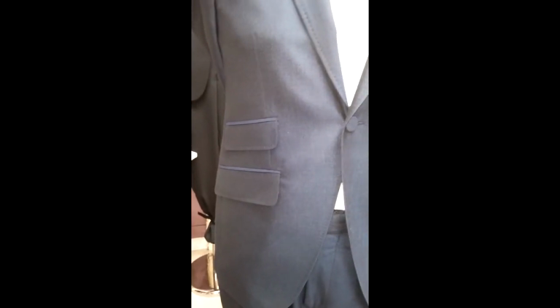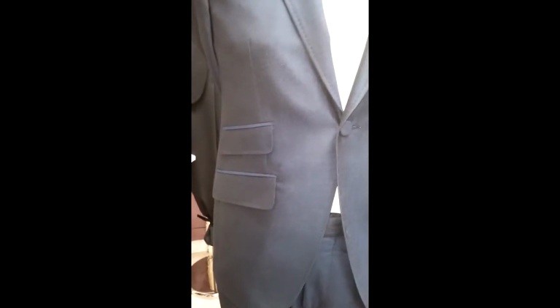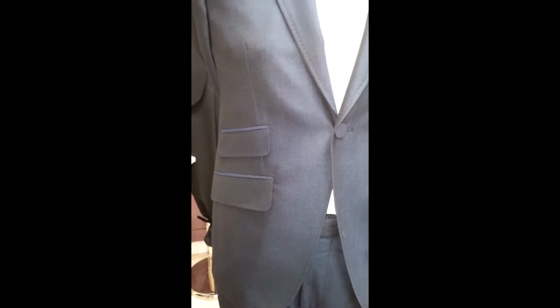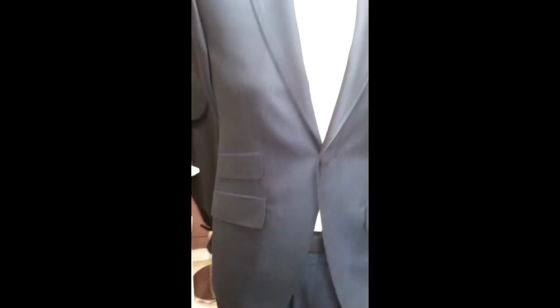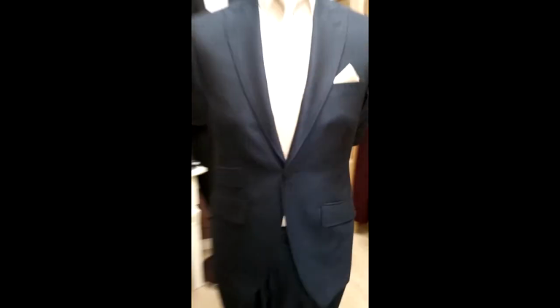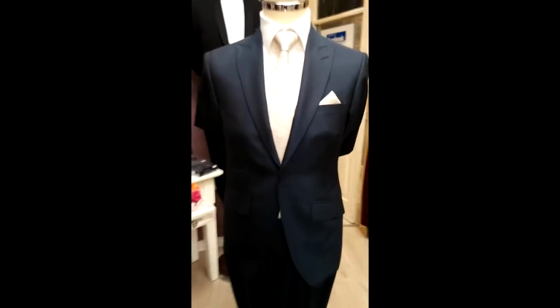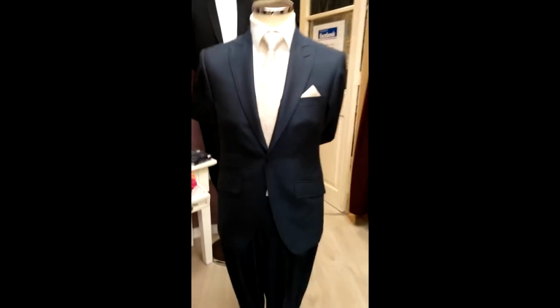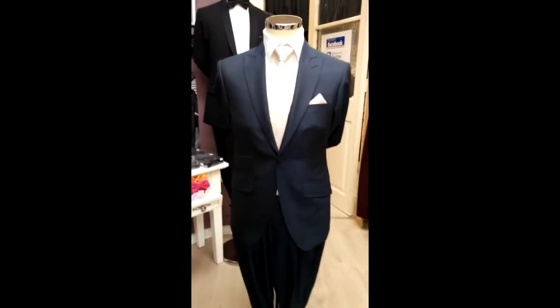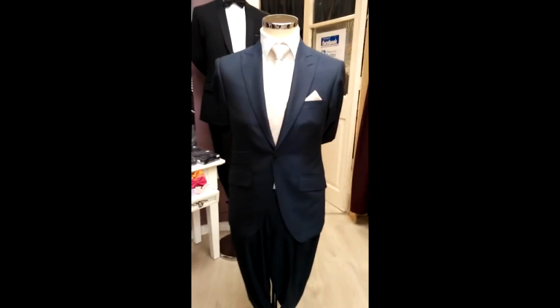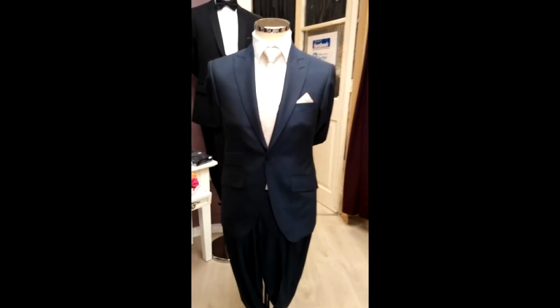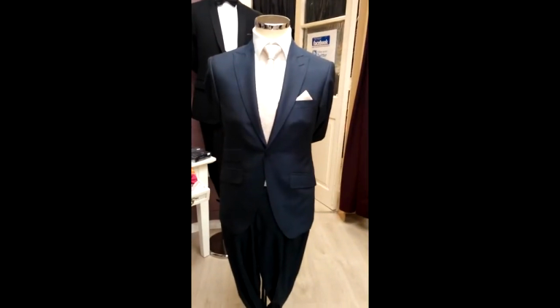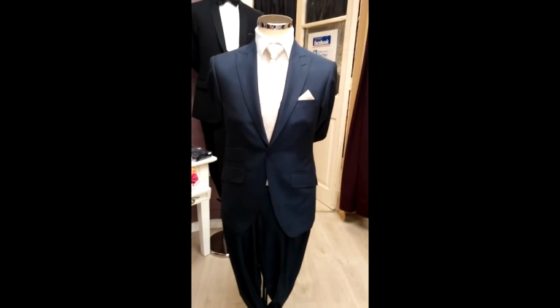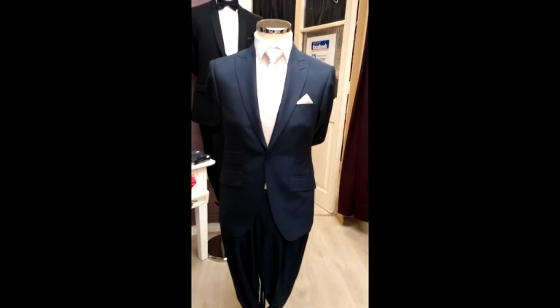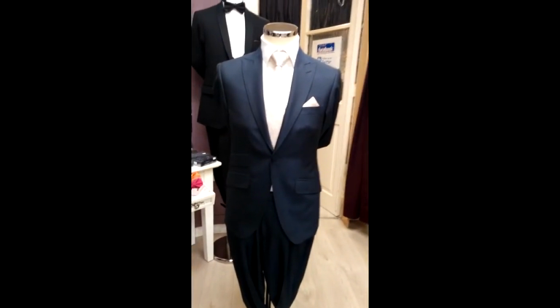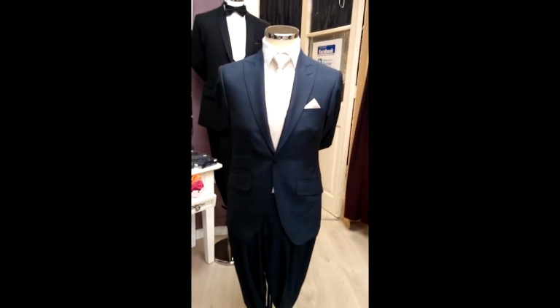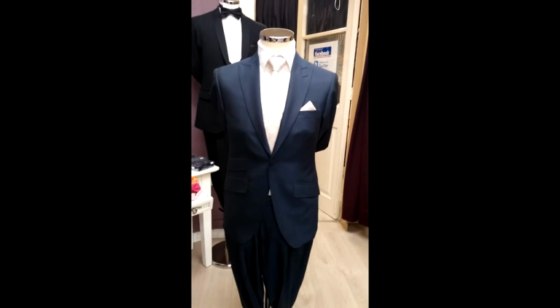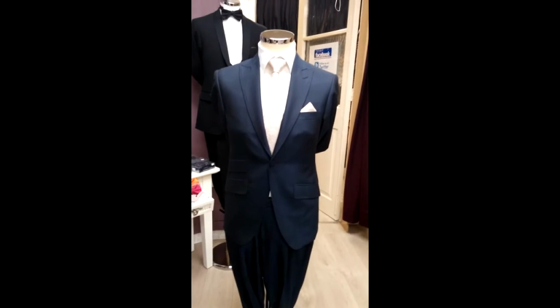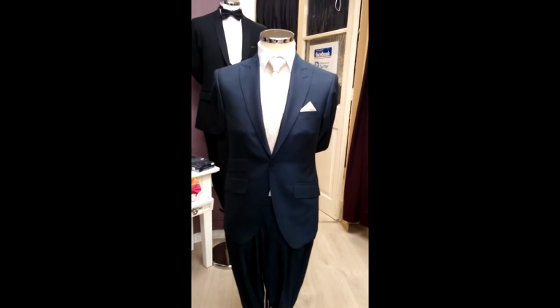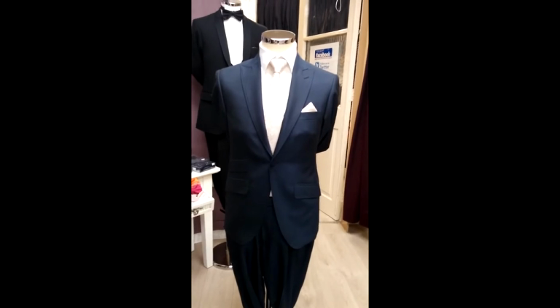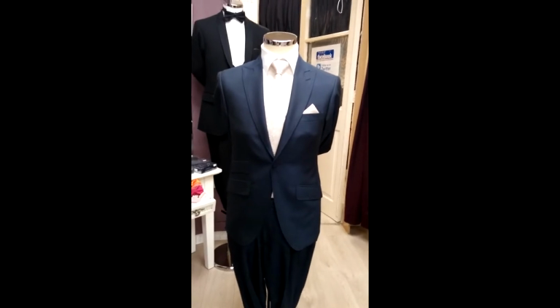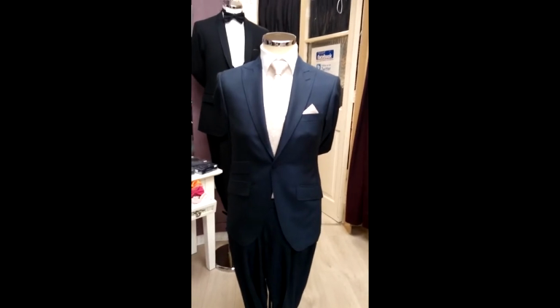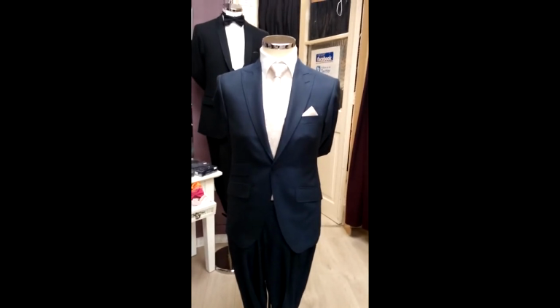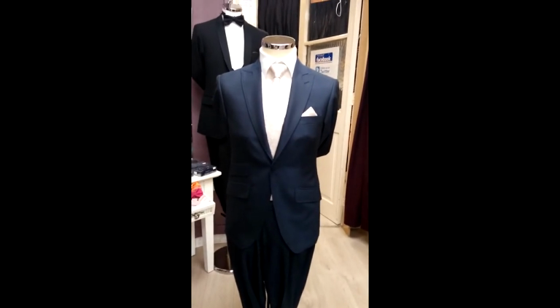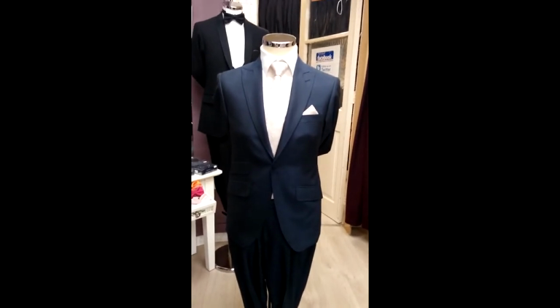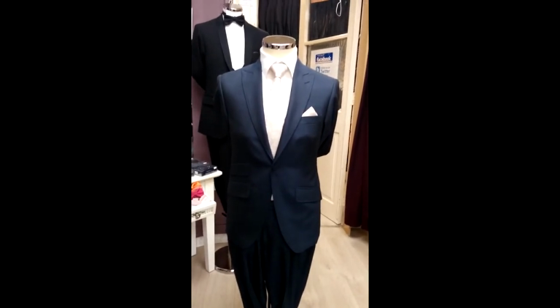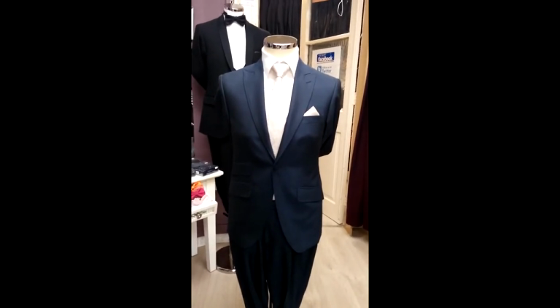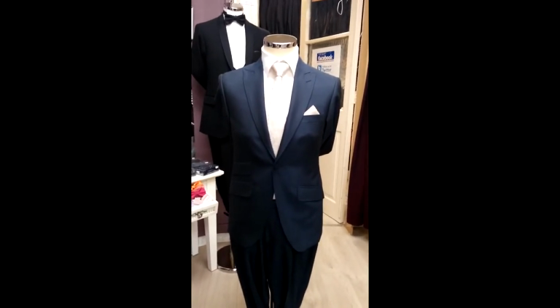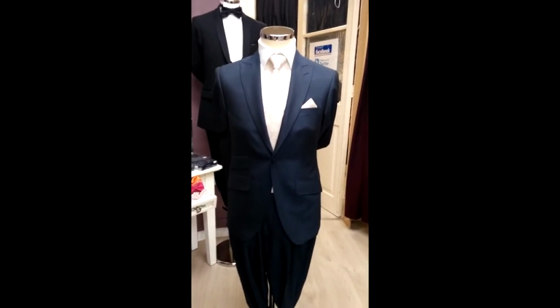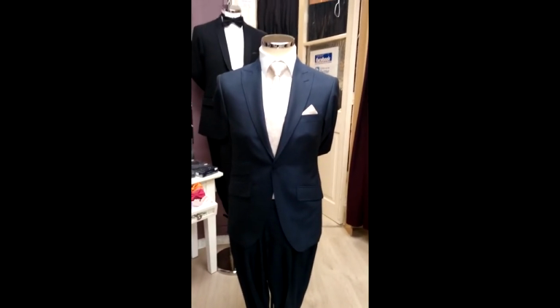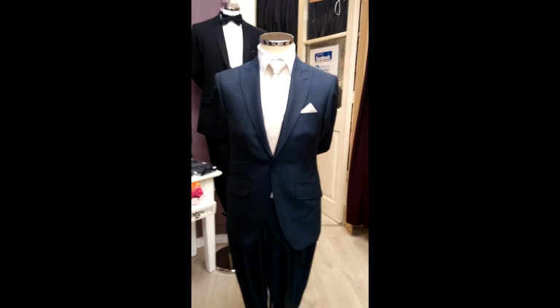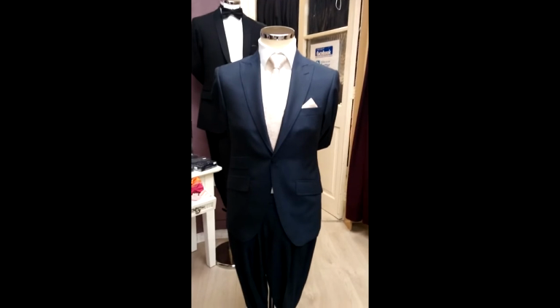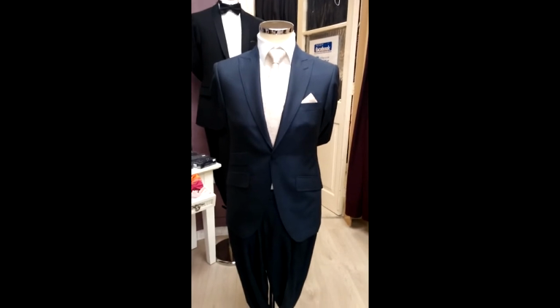So this probably doesn't make it a going-to-work suit. If you had a child being christened or a communion, you're going to a wedding, or you're getting married yourself — this is ideal.